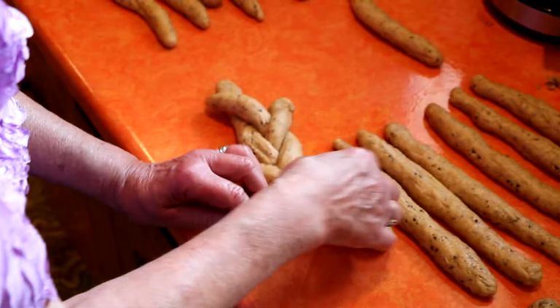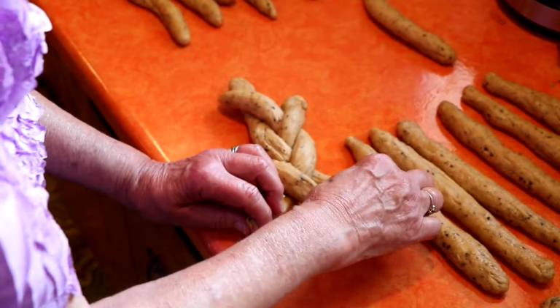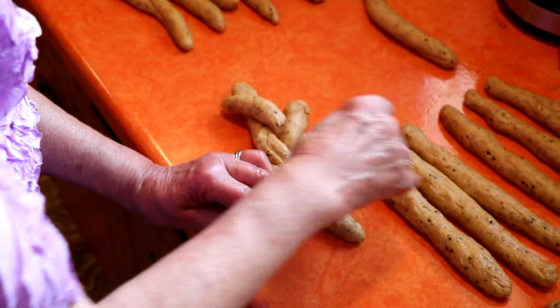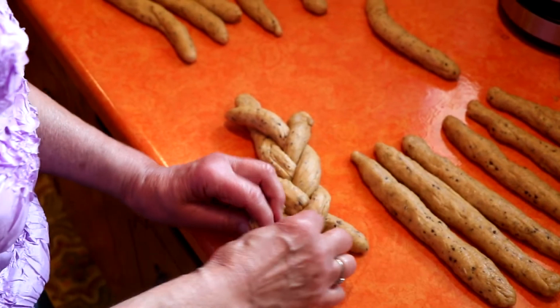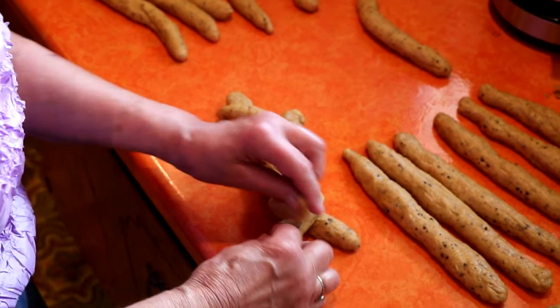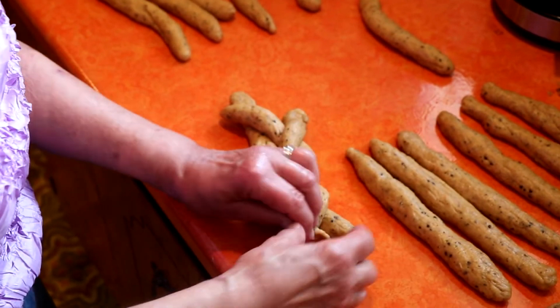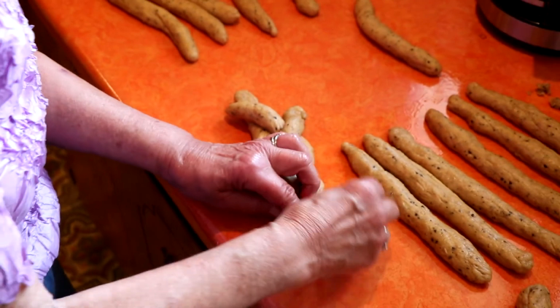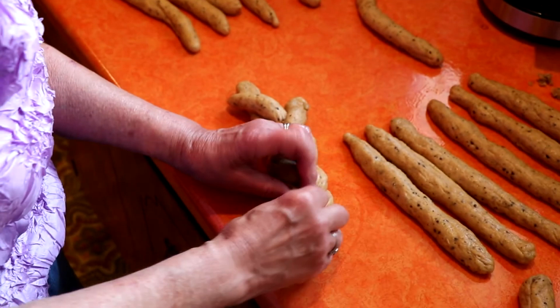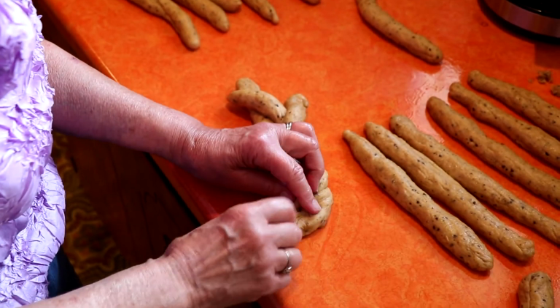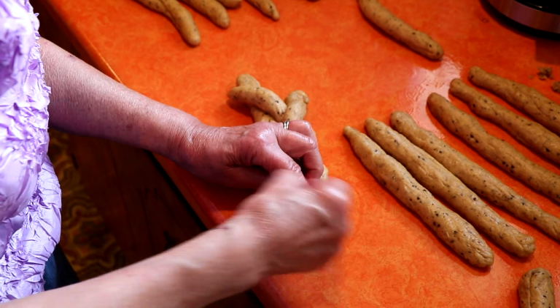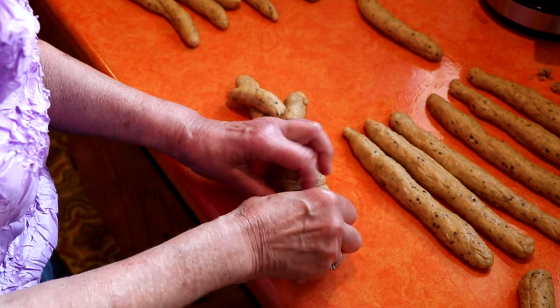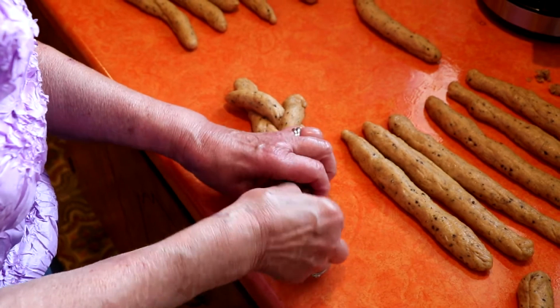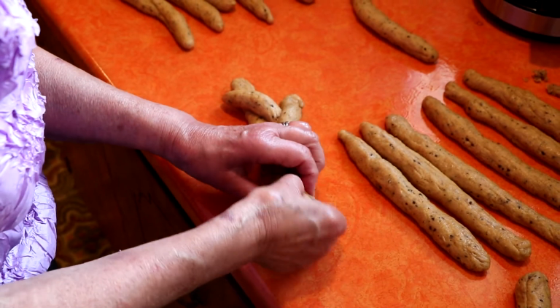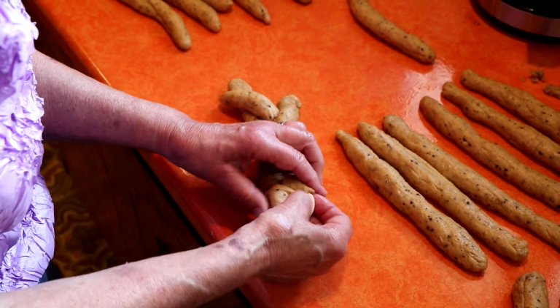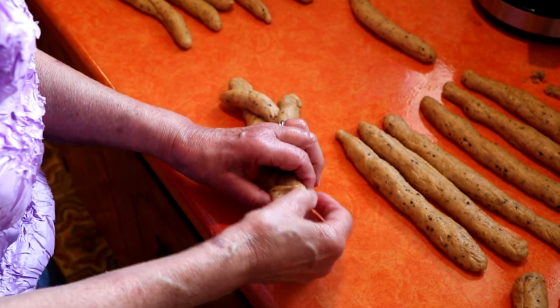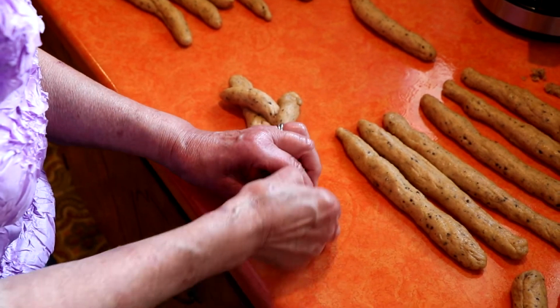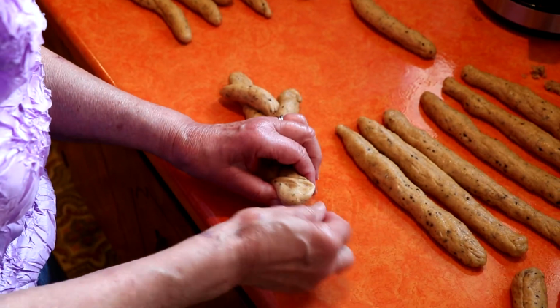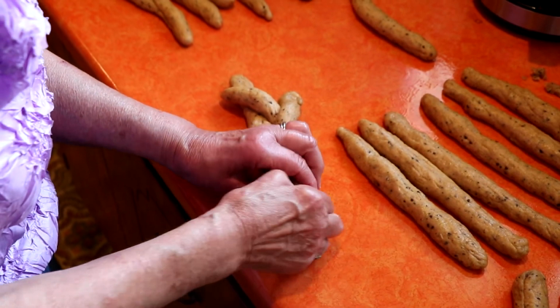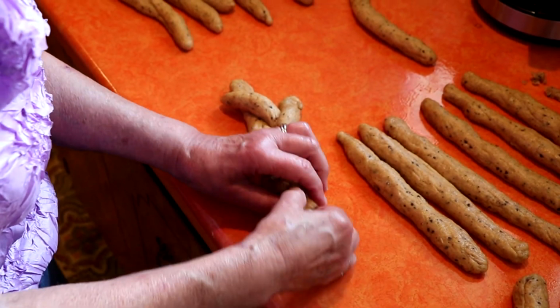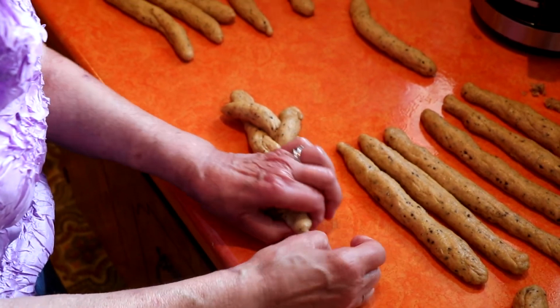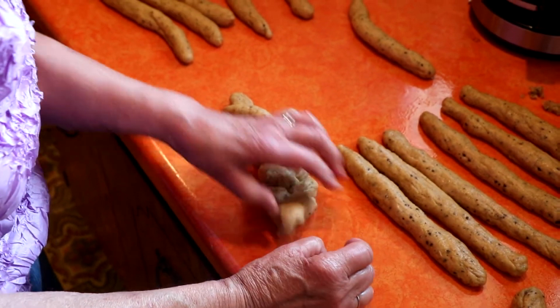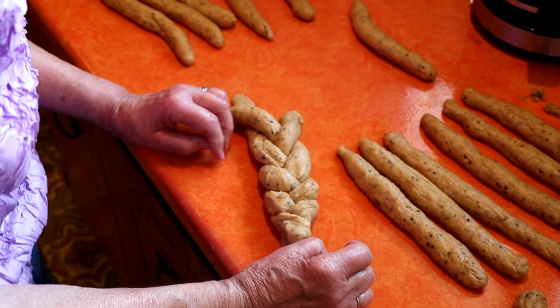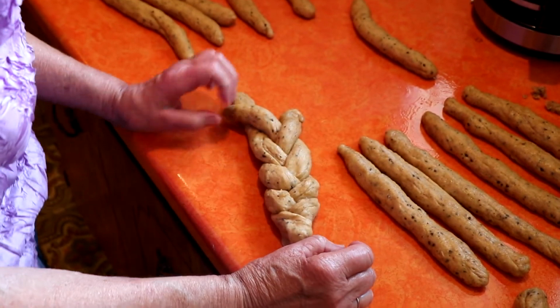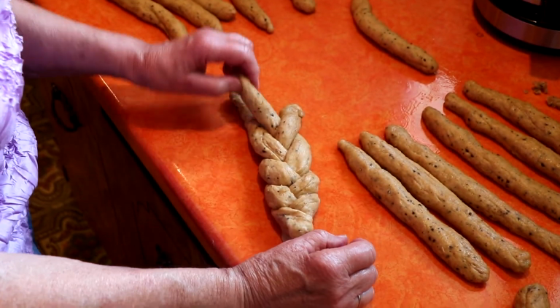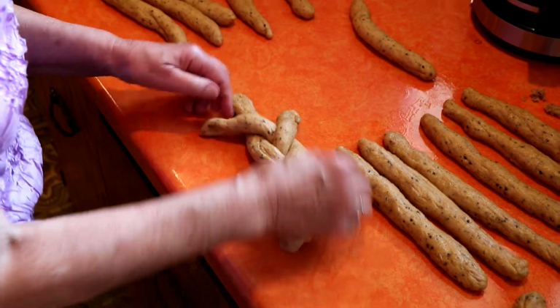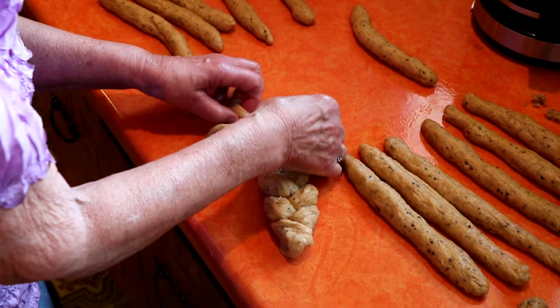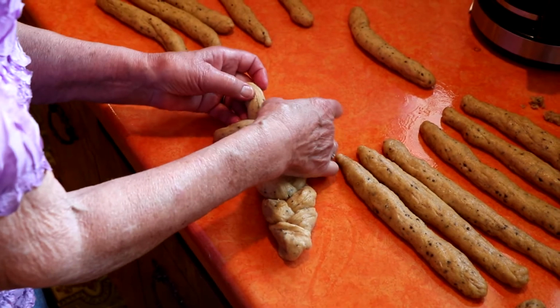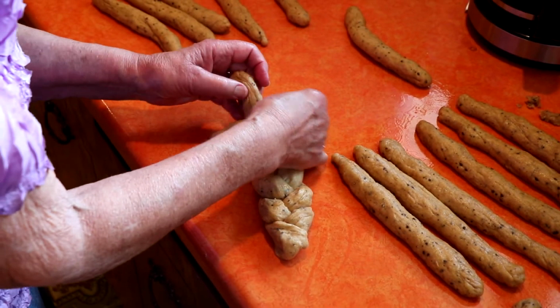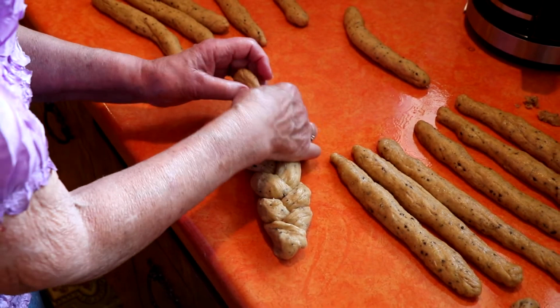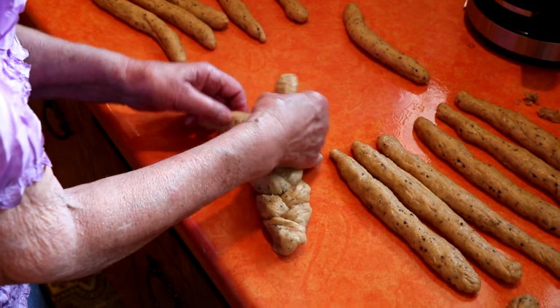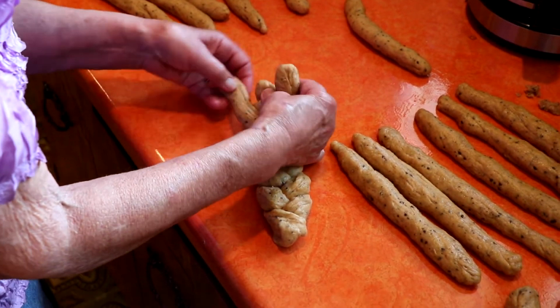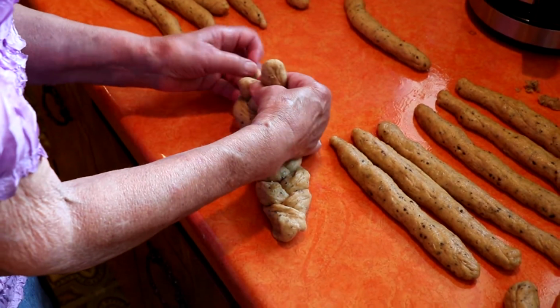The pula is a braided loaf. I like to braid it because it looks fancy. If you want to put it in a loaf pan, you can do that too.